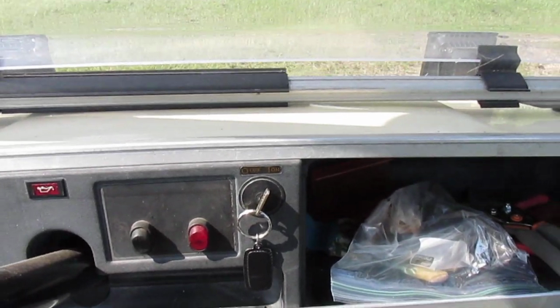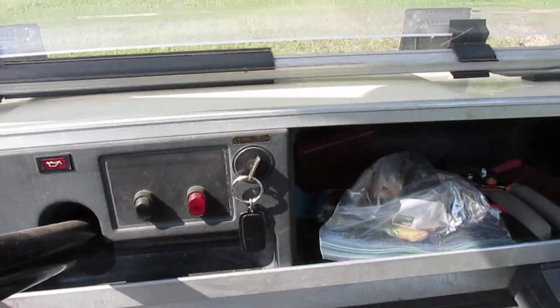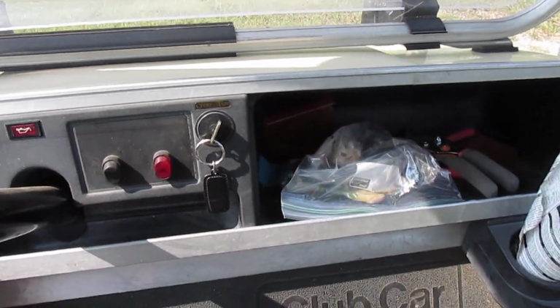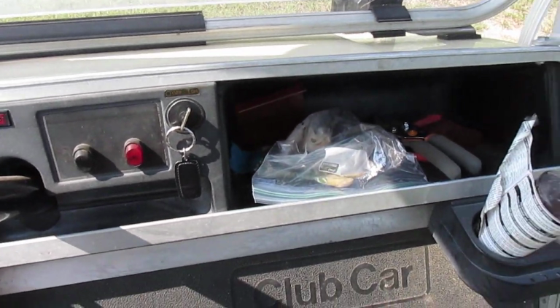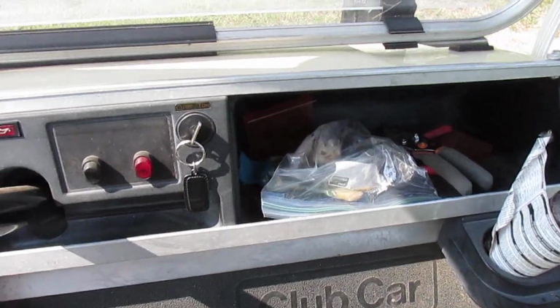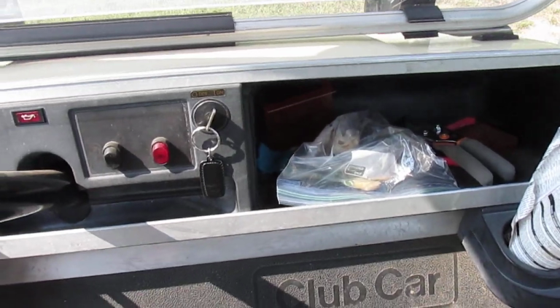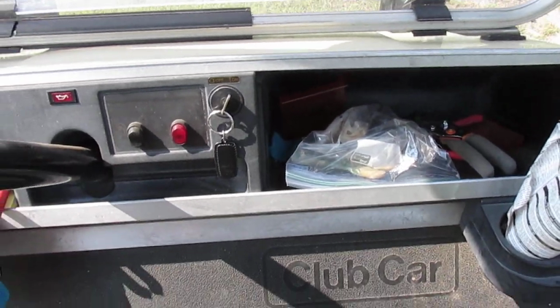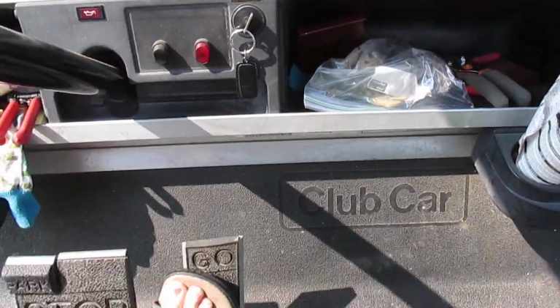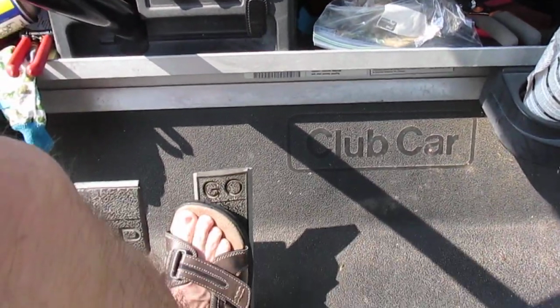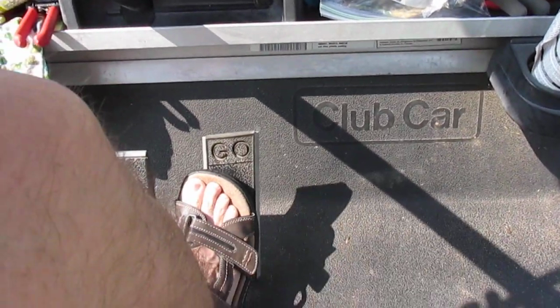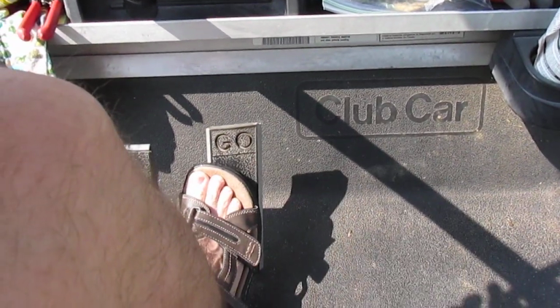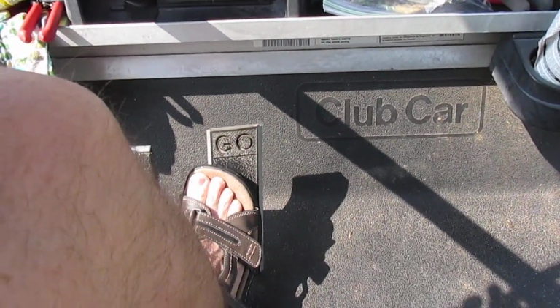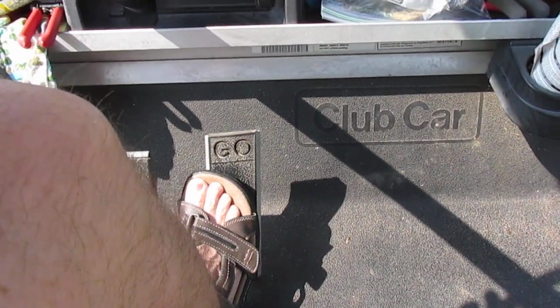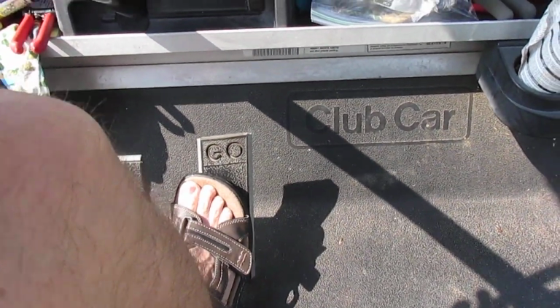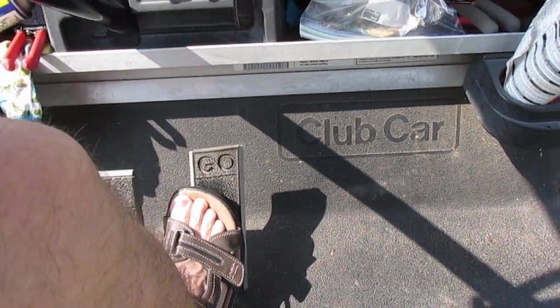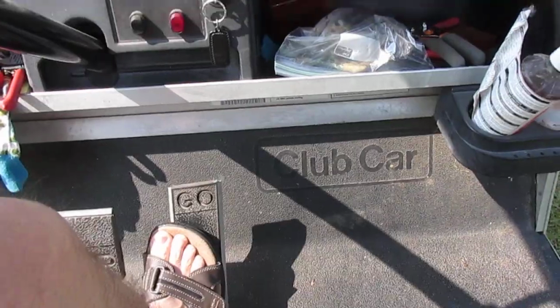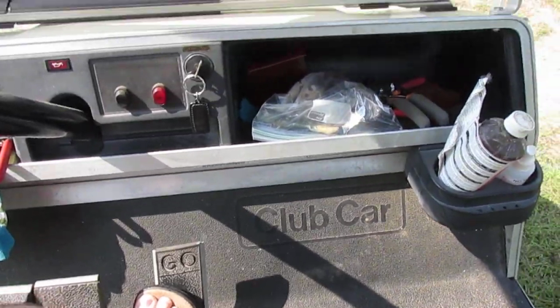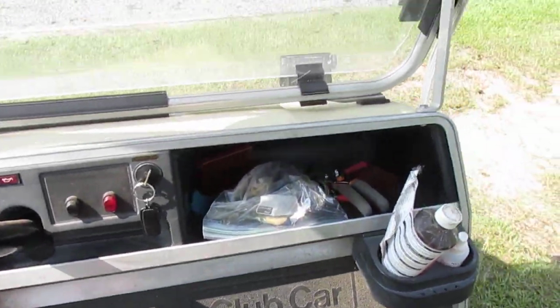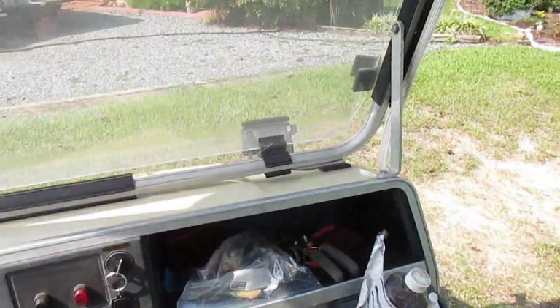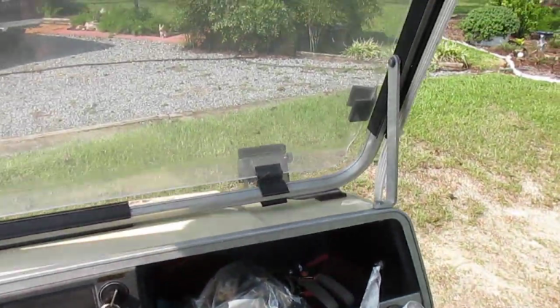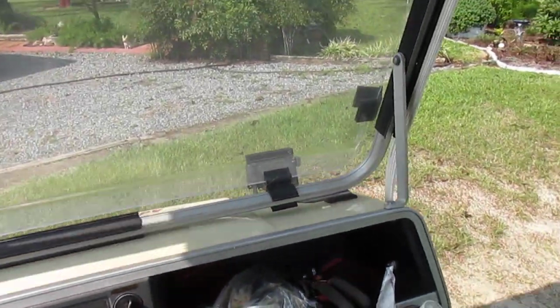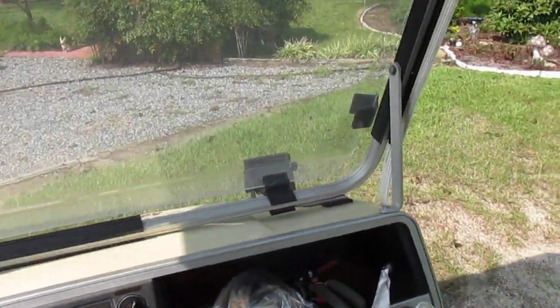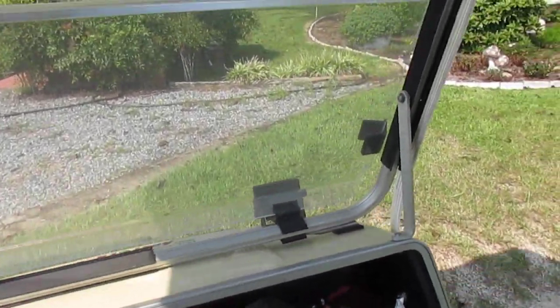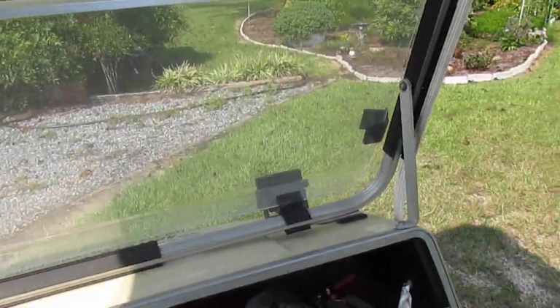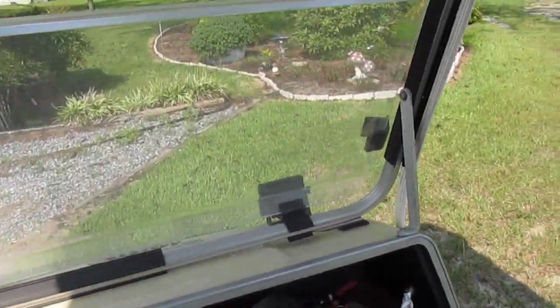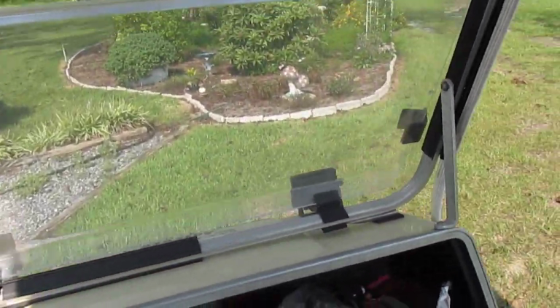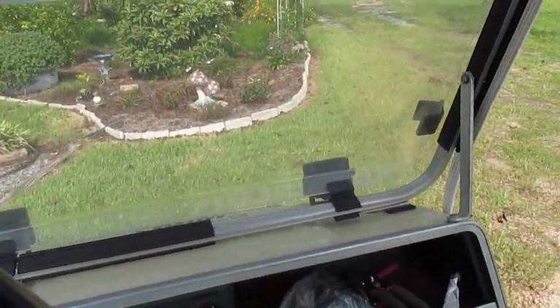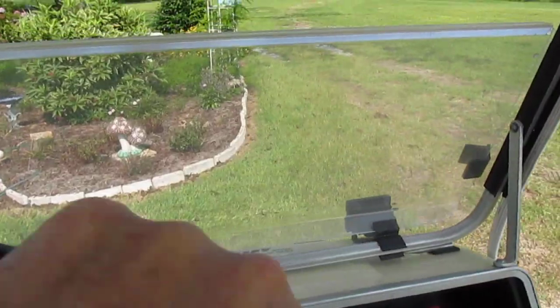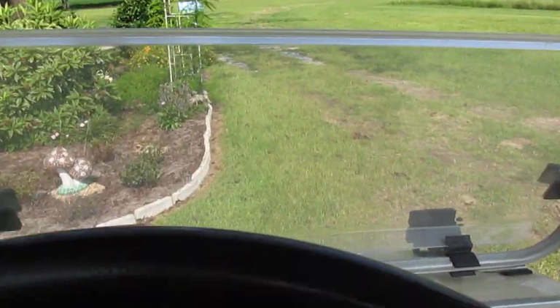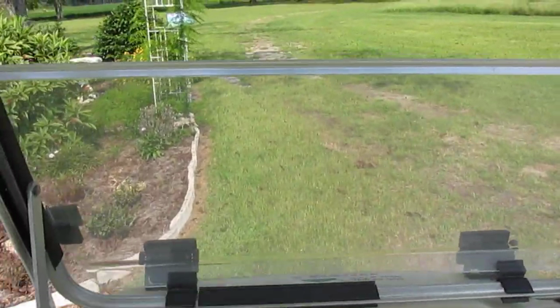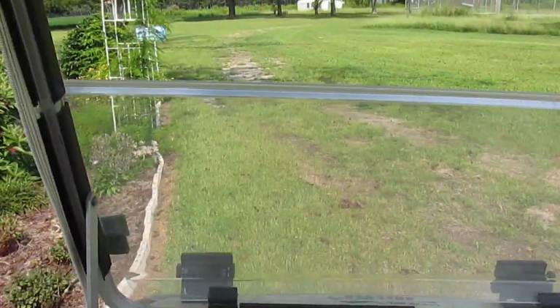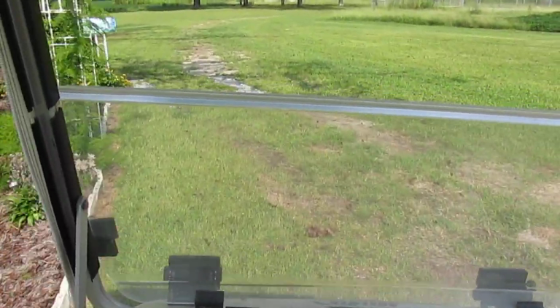I'm going to jump on and take a little ride to give you an idea of what it sounds like and how it runs. I'm already in forward — all you gotta do is put the pedal down. The motor cranks up, you start to move — see, it's pretty quiet.